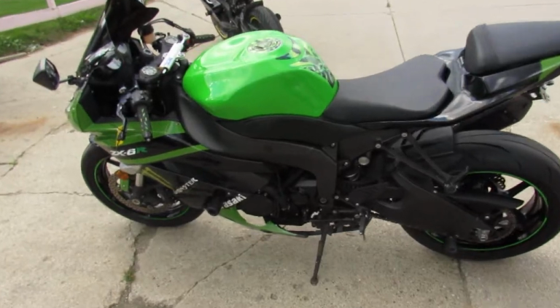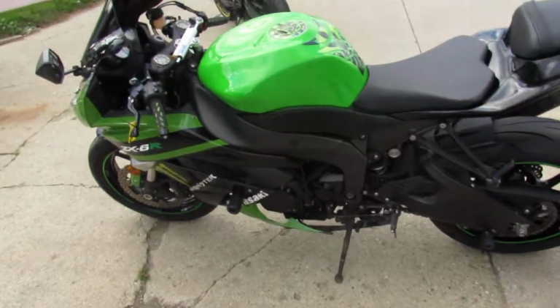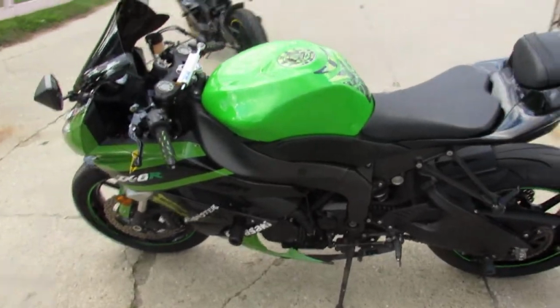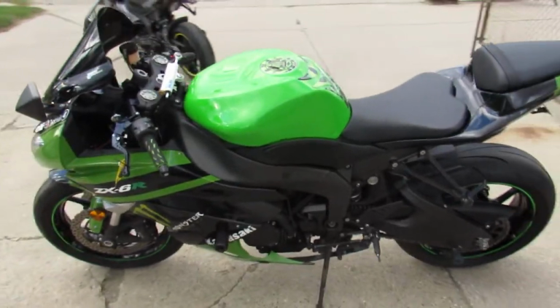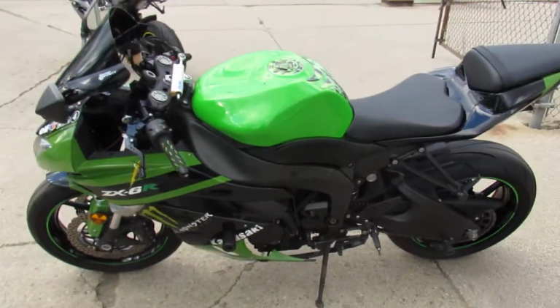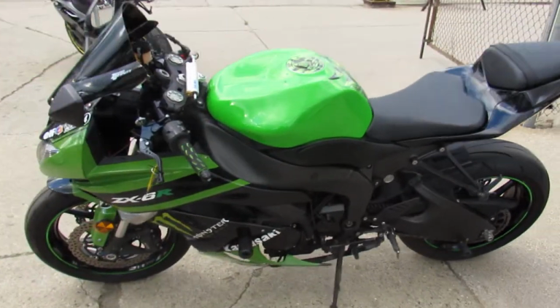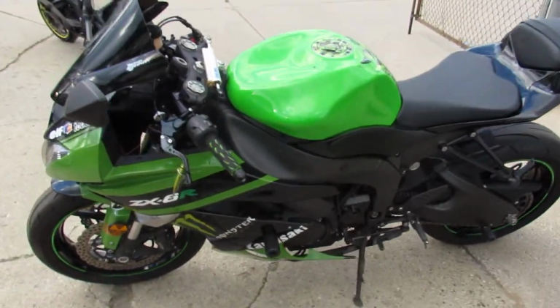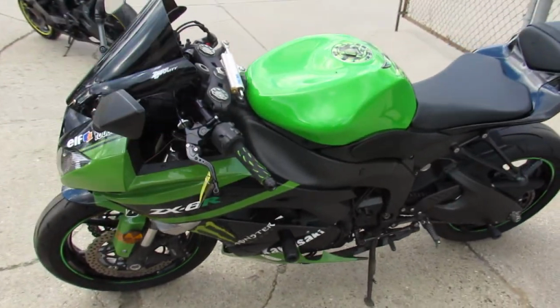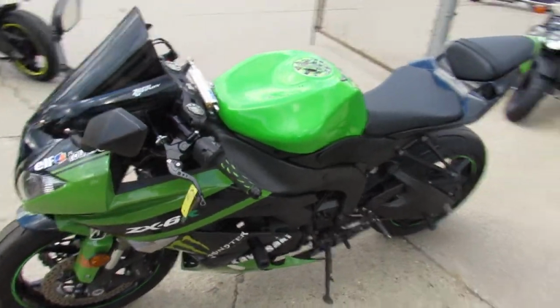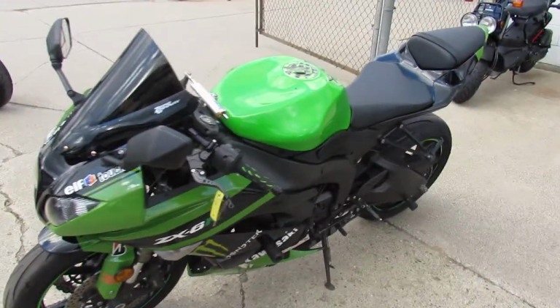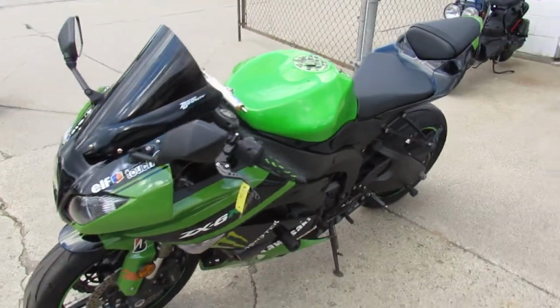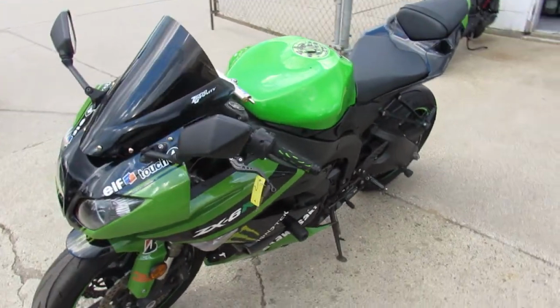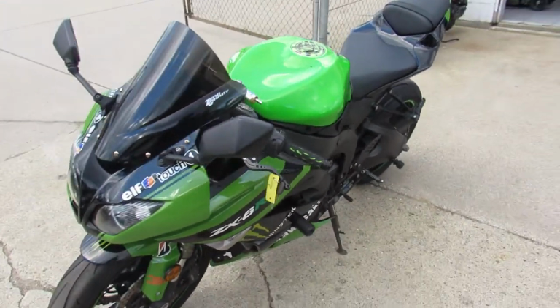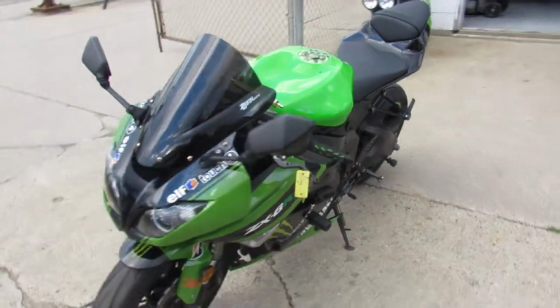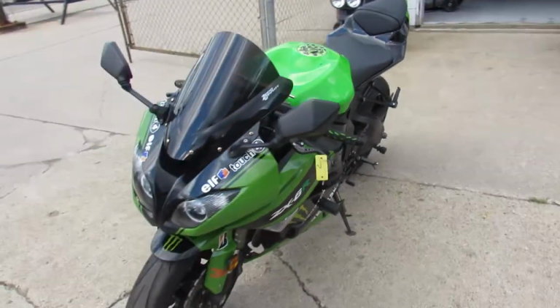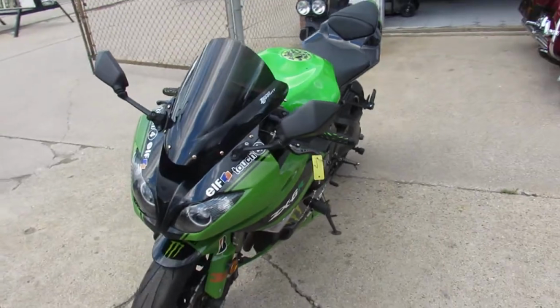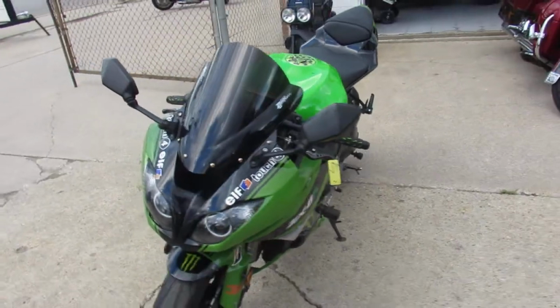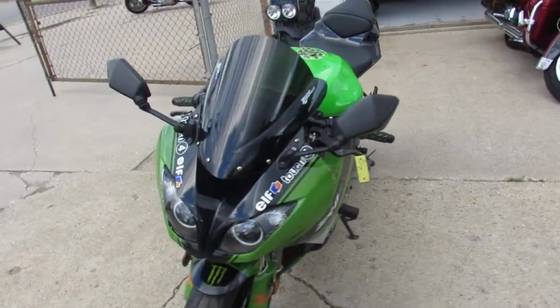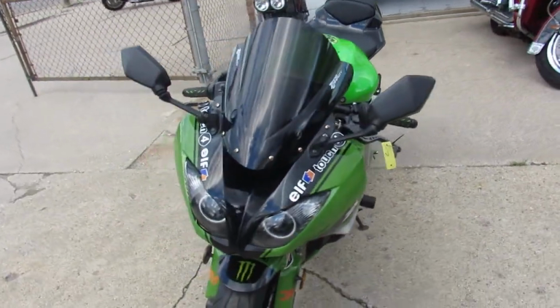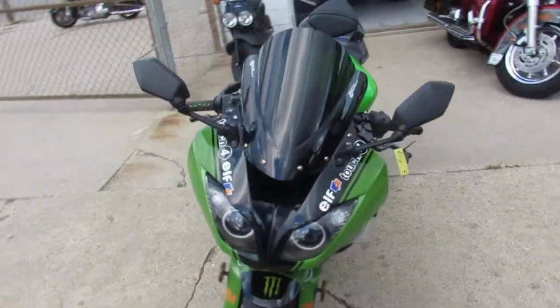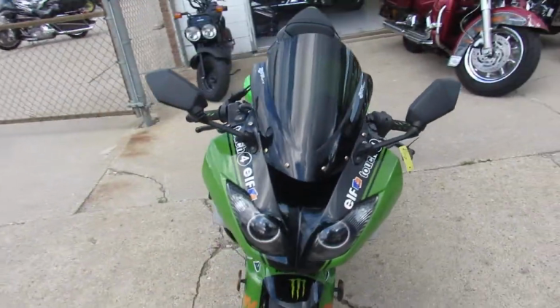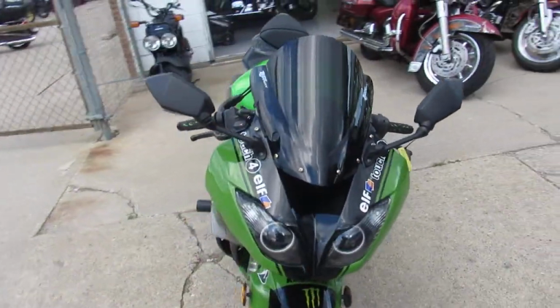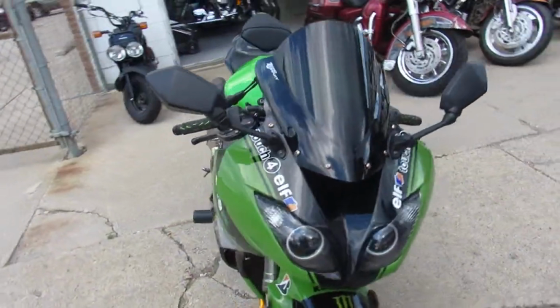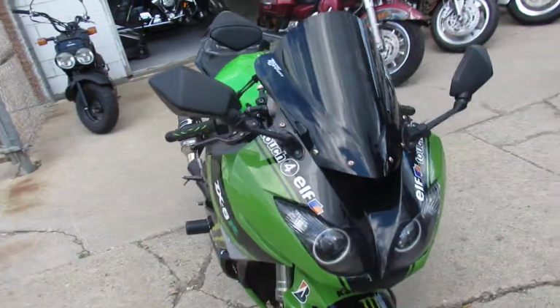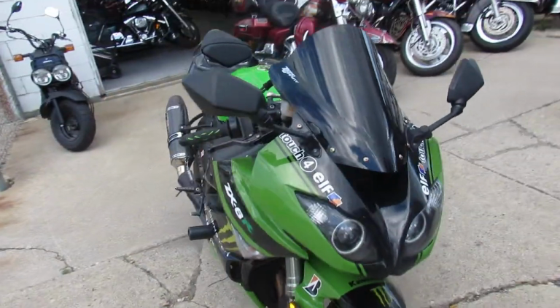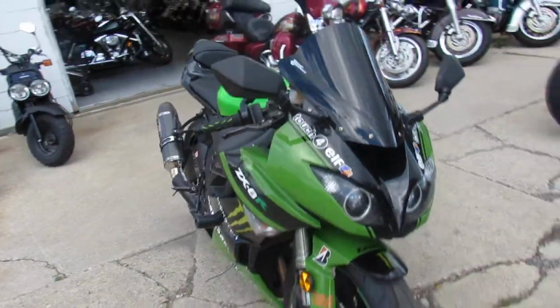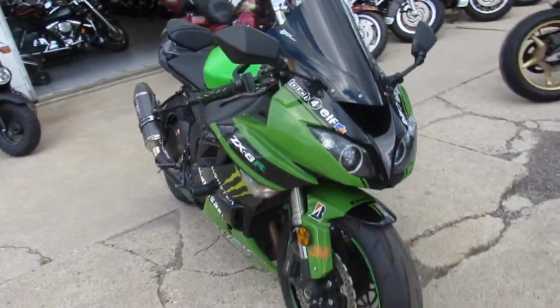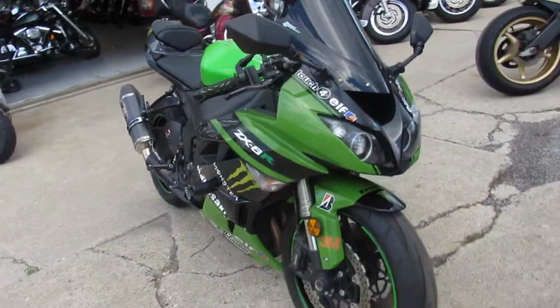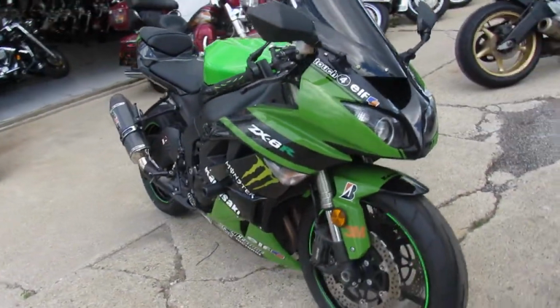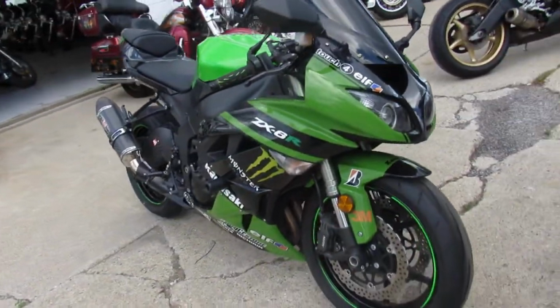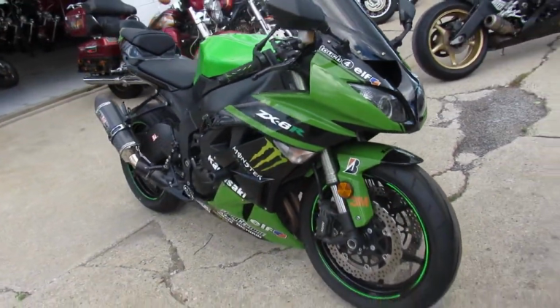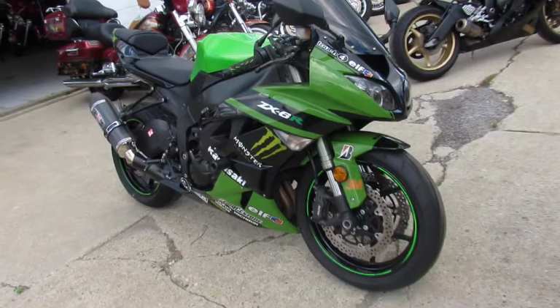Hey guys, it's ApprovalPowerSports.com here. We've got over 250 used sport bikes in the showroom. Just got another truckload in, got more trucks coming next week. Lots of bikes to look at here.